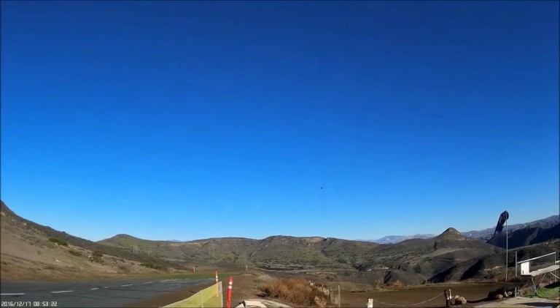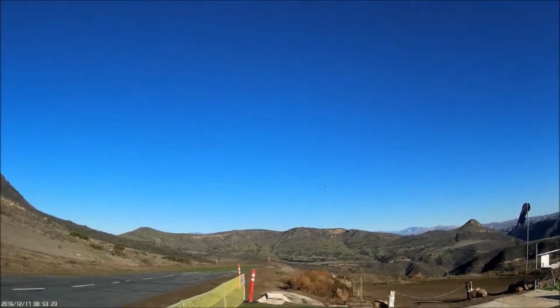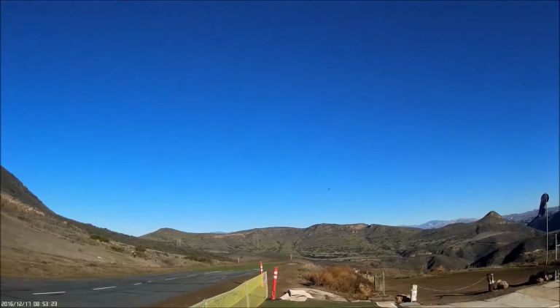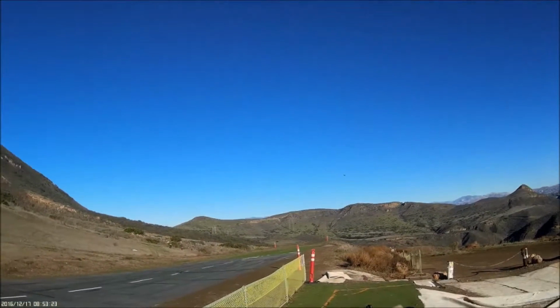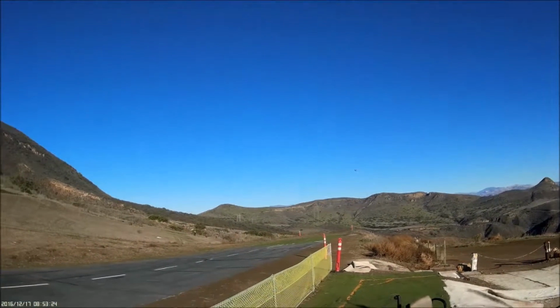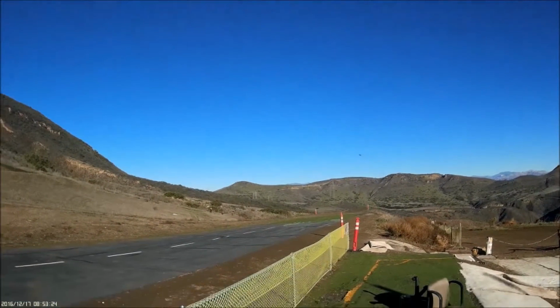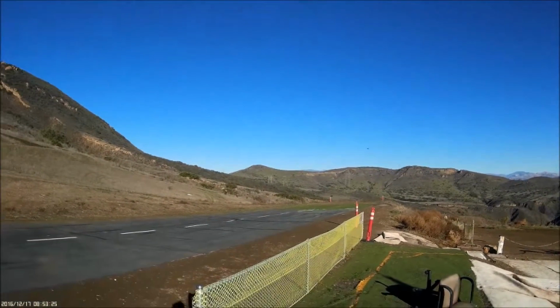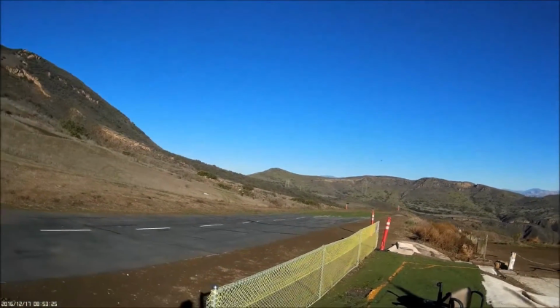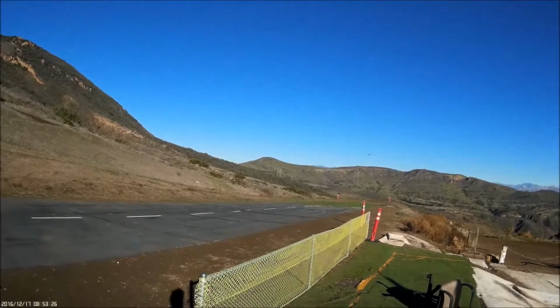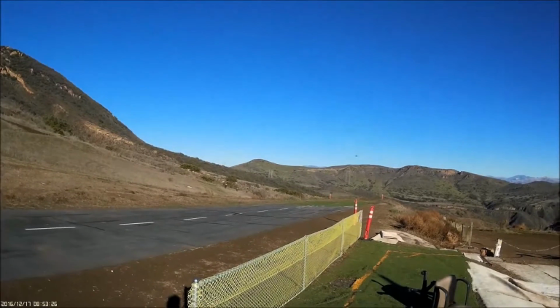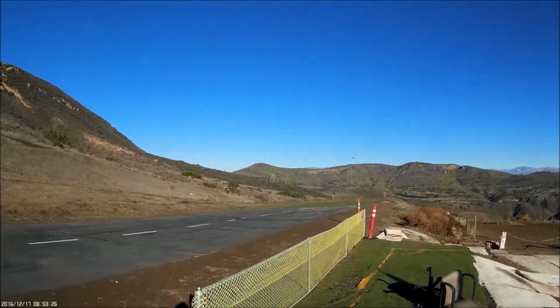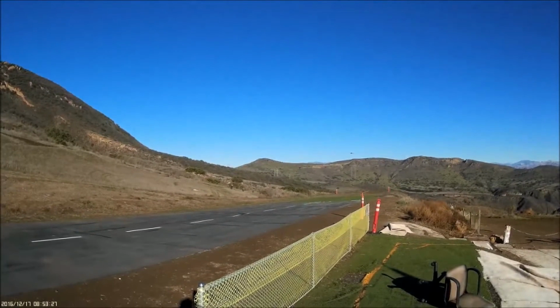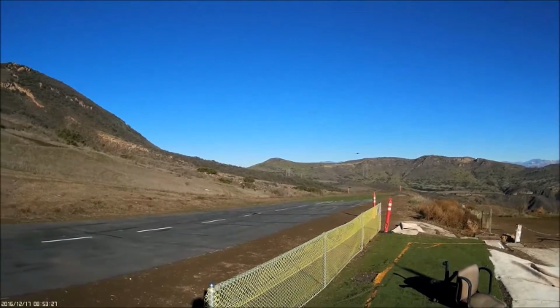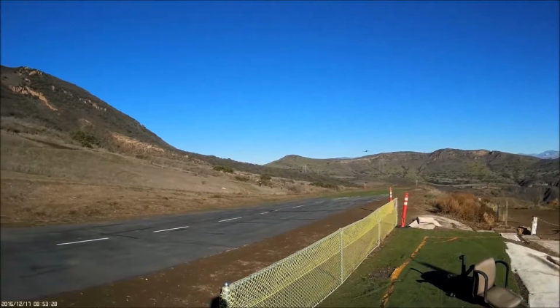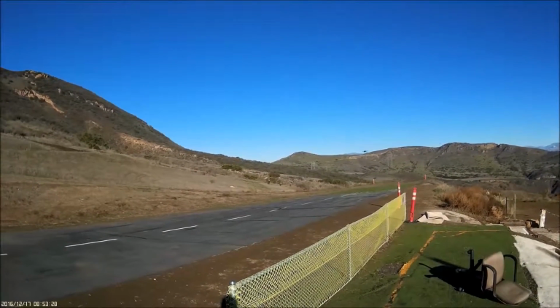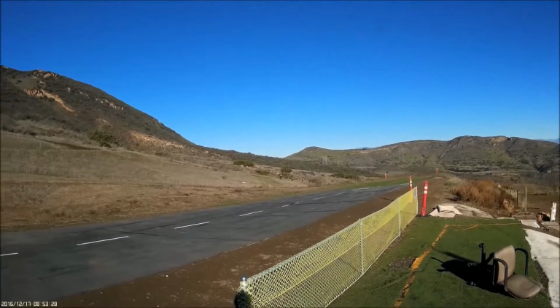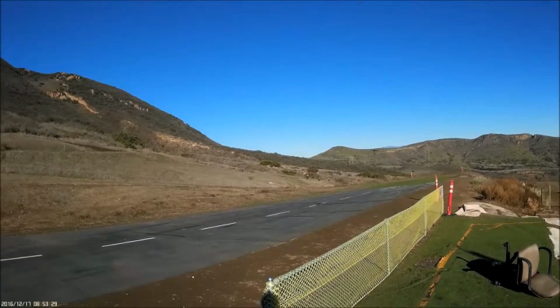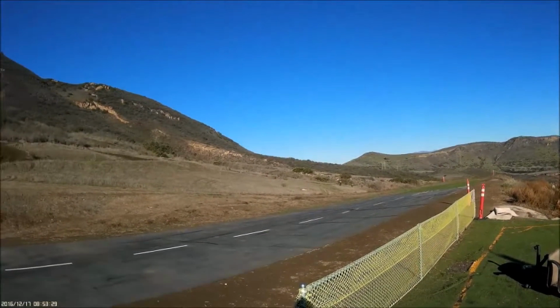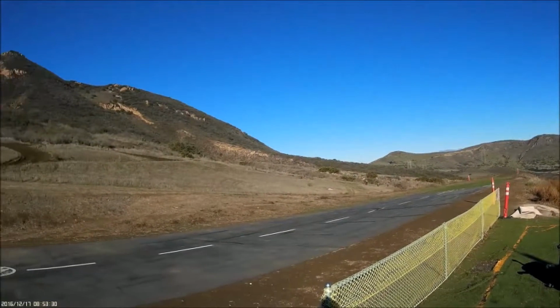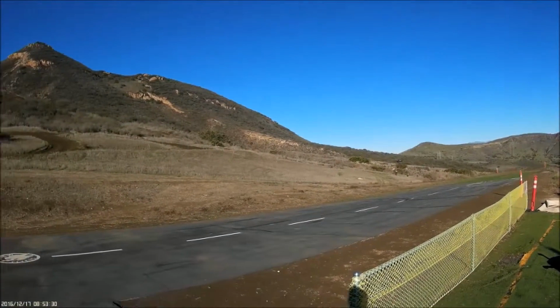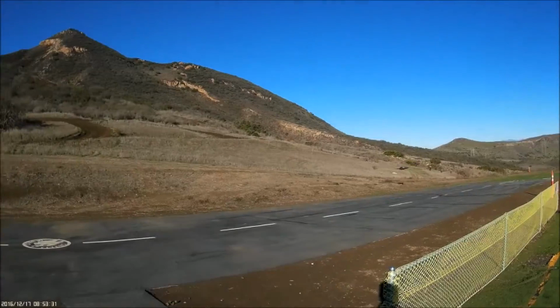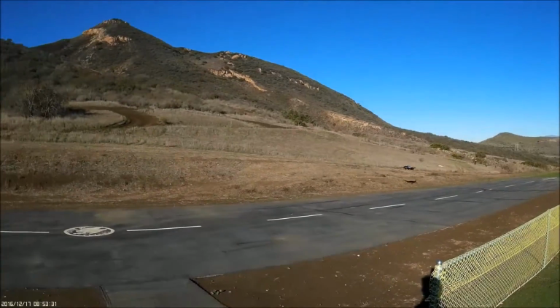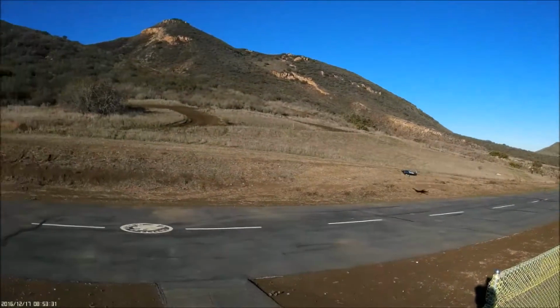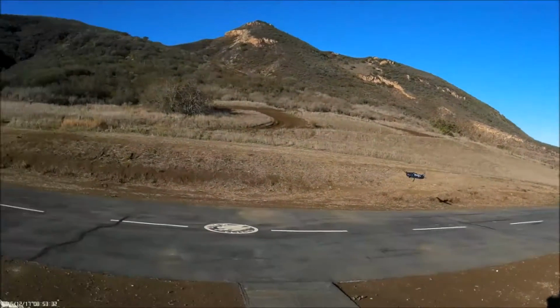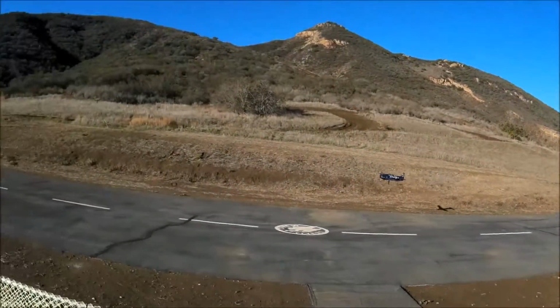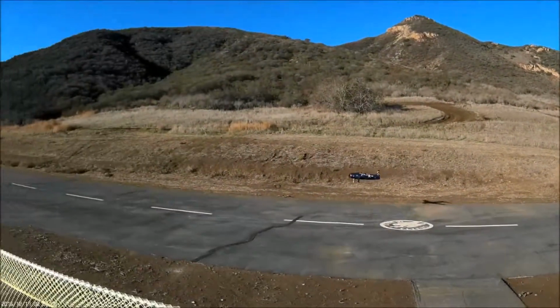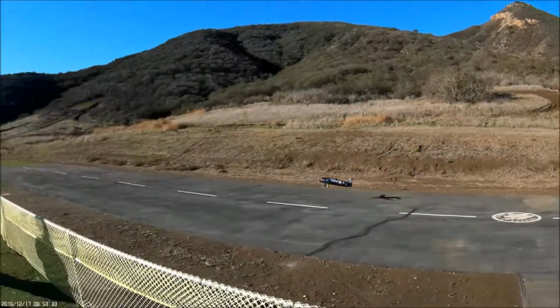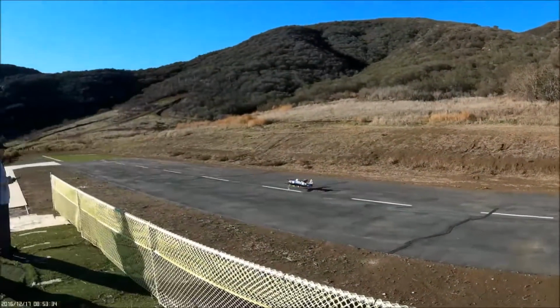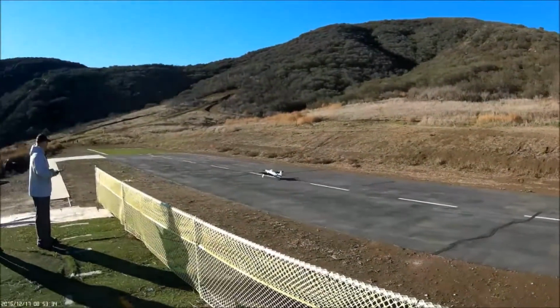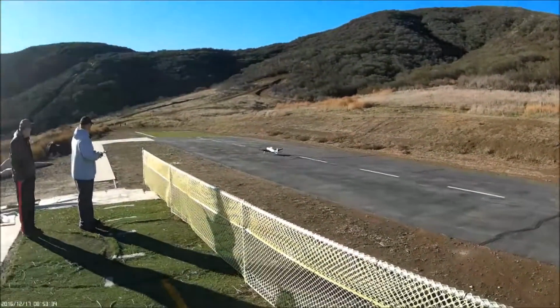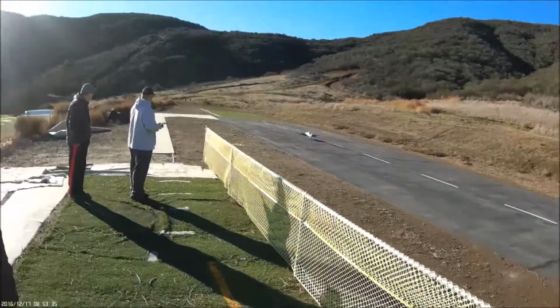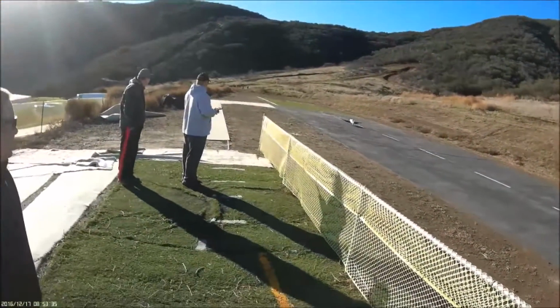Deep approach here, take your time. Oh, nice. Get over the runway, though — you're over in the dirt. Yeah, he's getting there. There you go, good job.